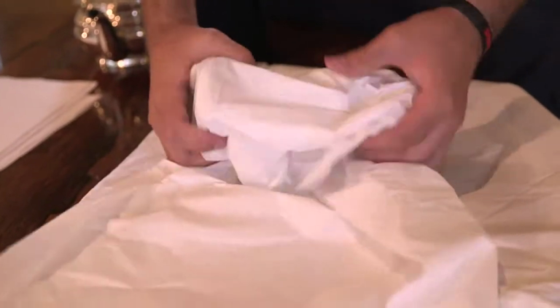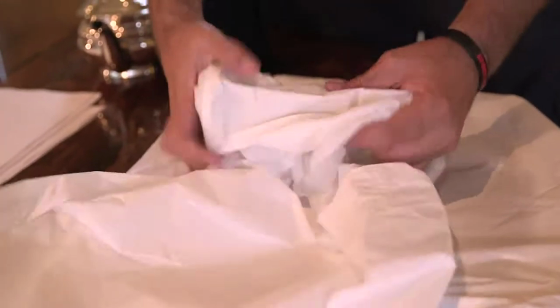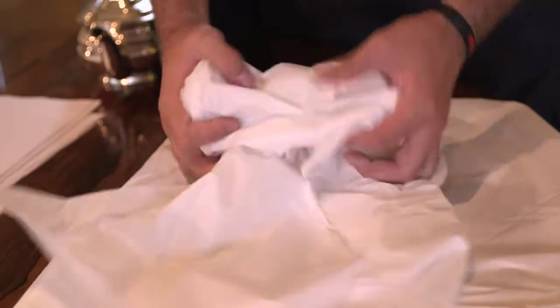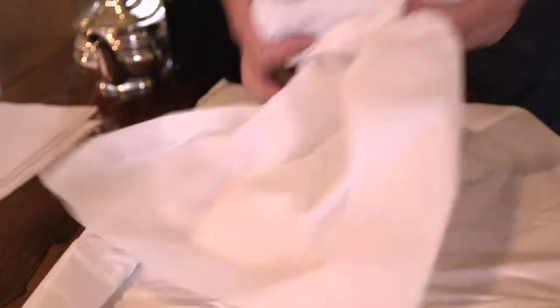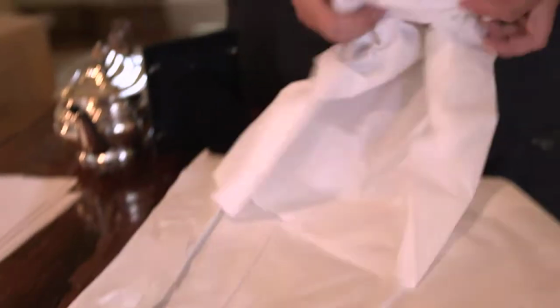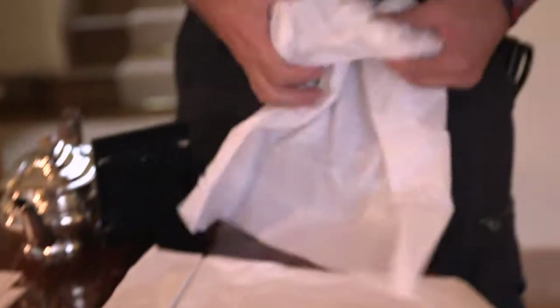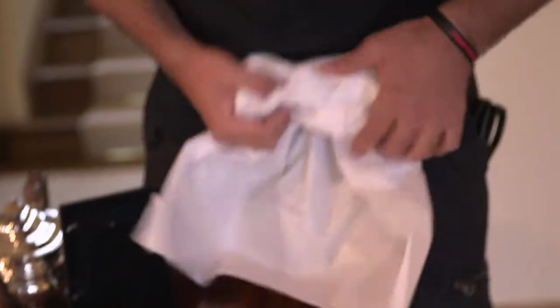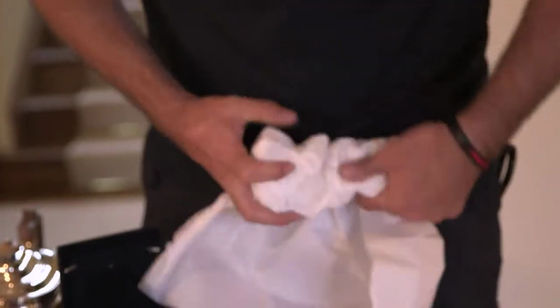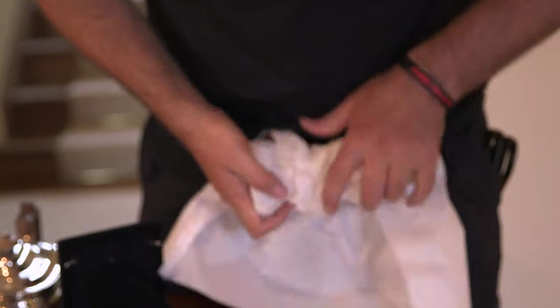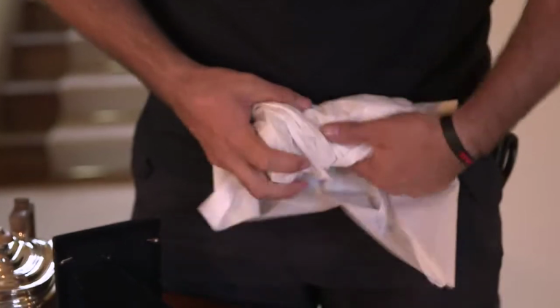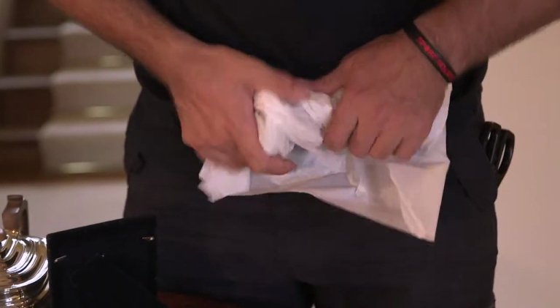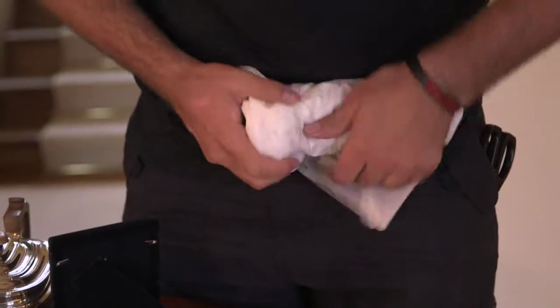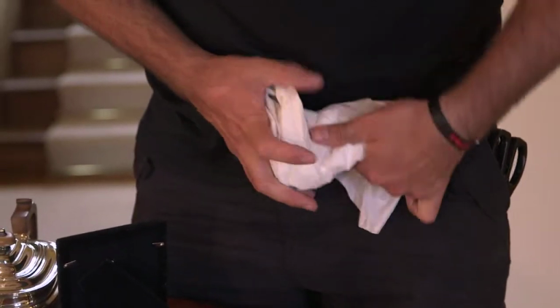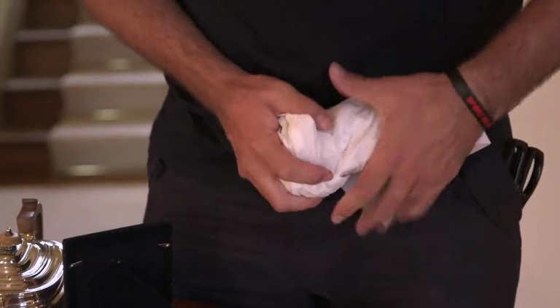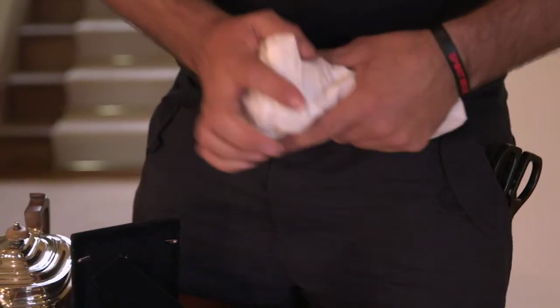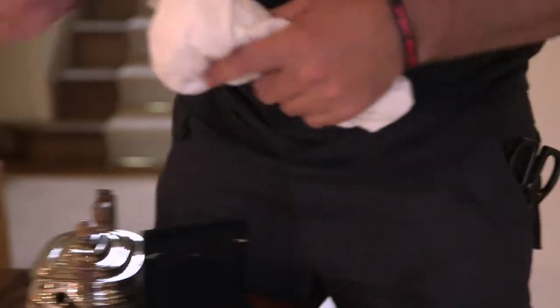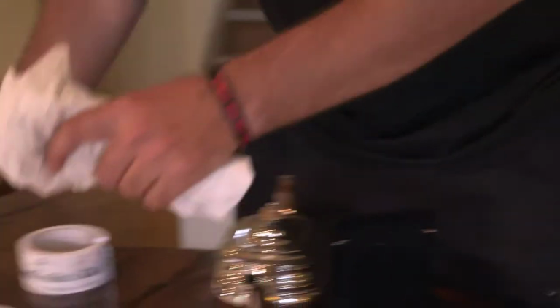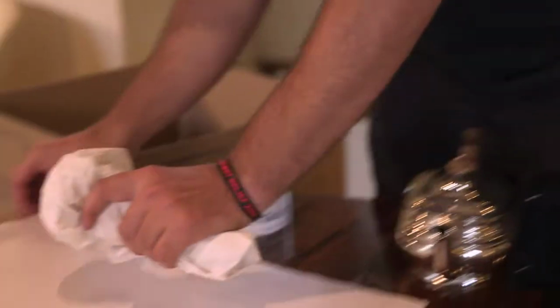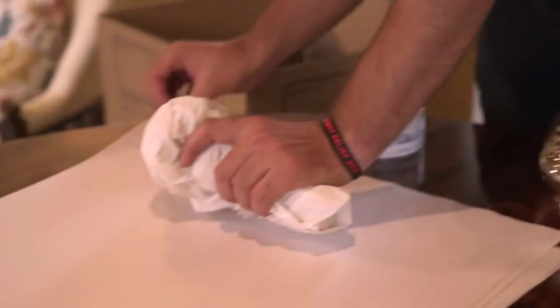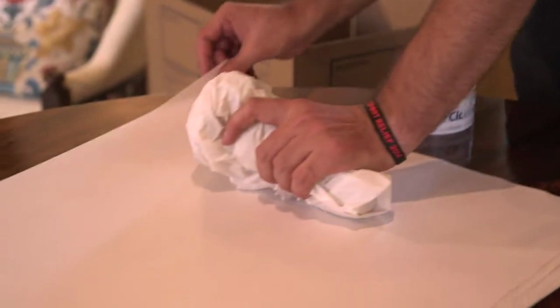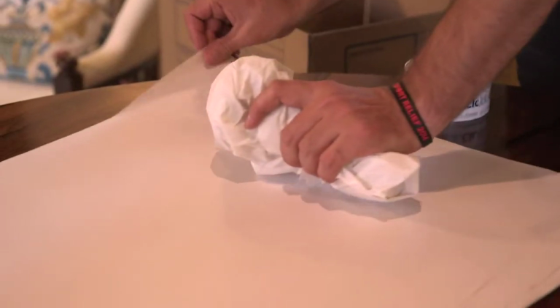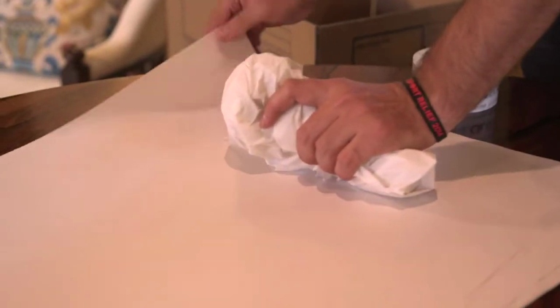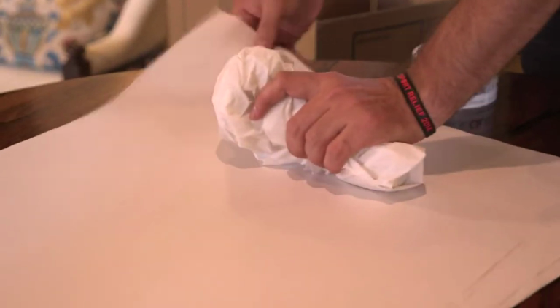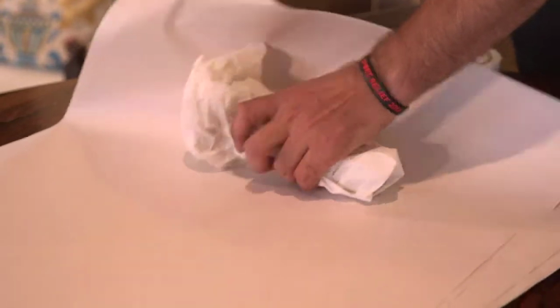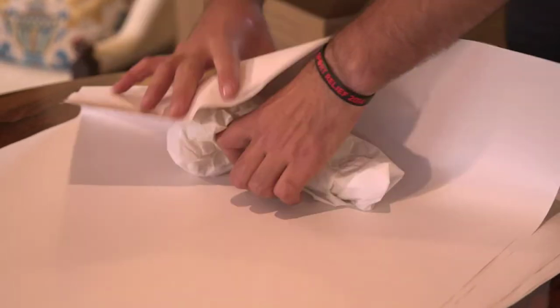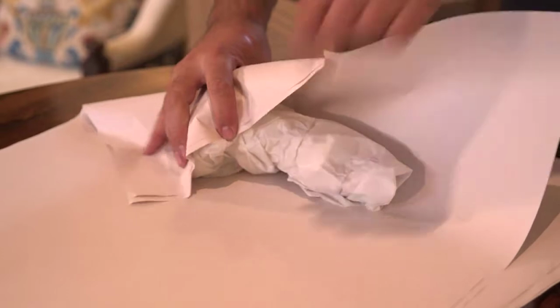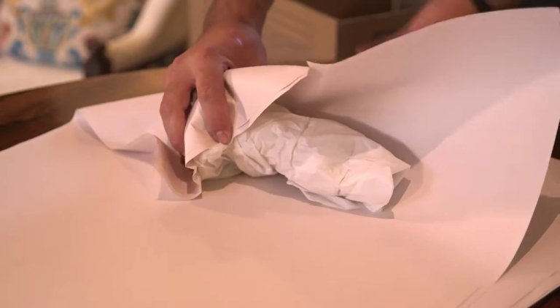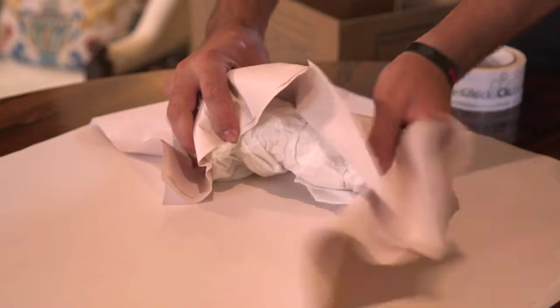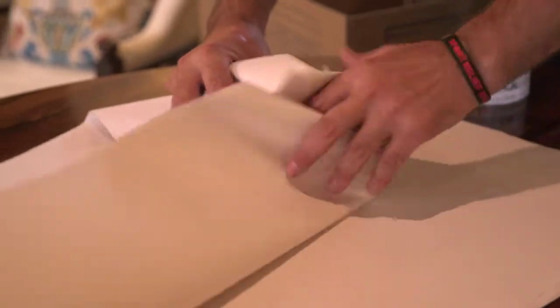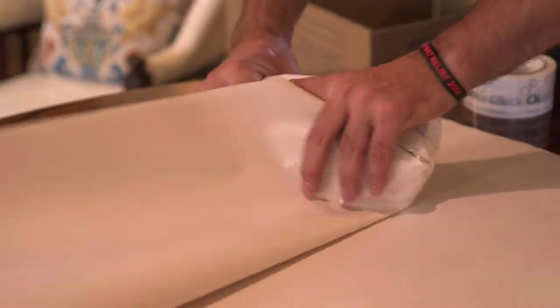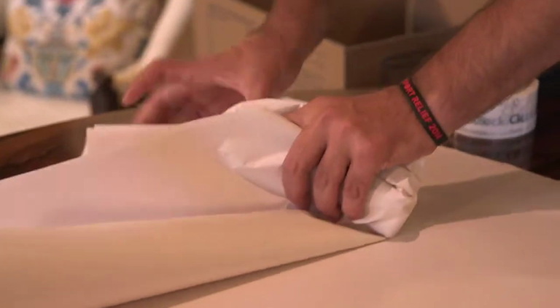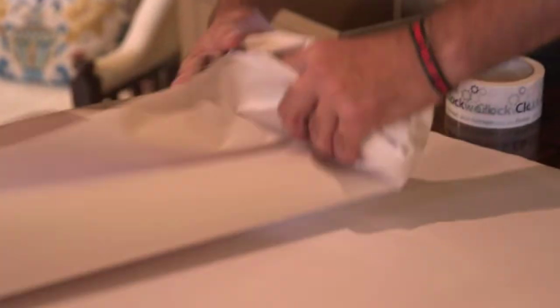Silverware should only be wrapped in white acid-free tissue paper to ensure it is not tarnished, and then wrapped in plain packing paper for extra protection.